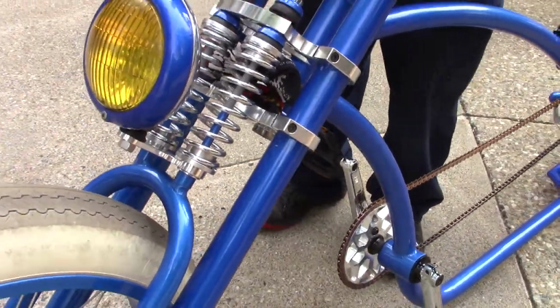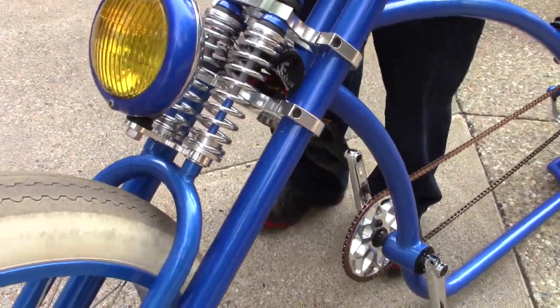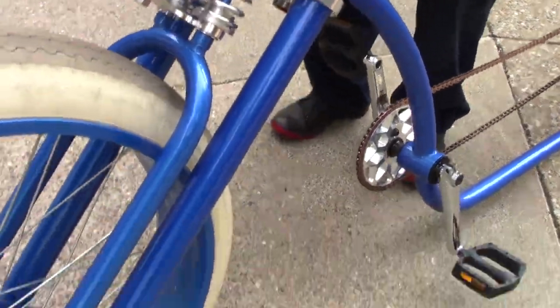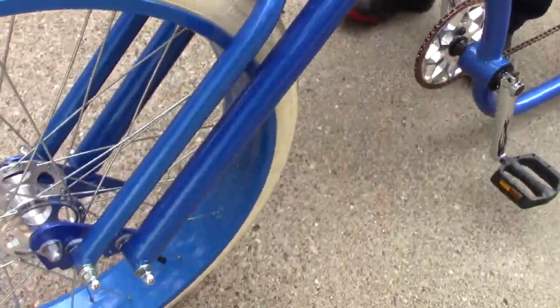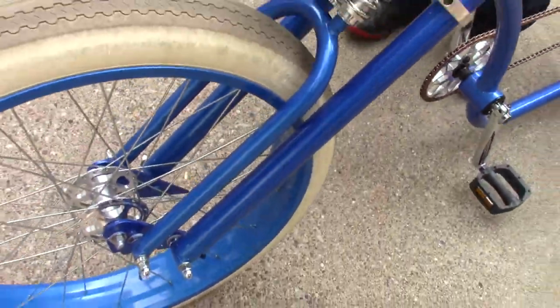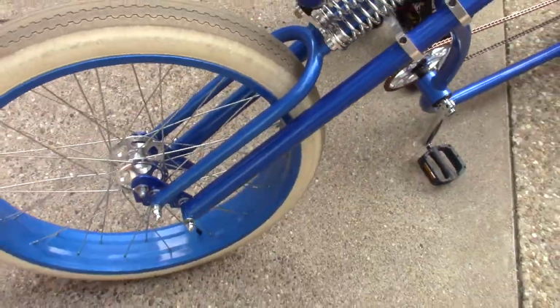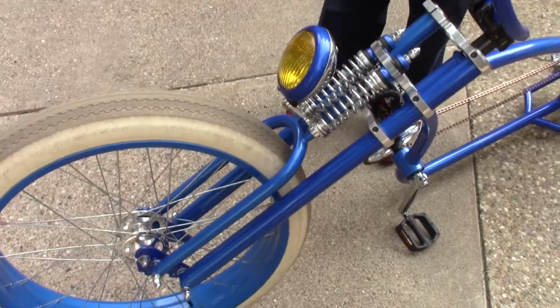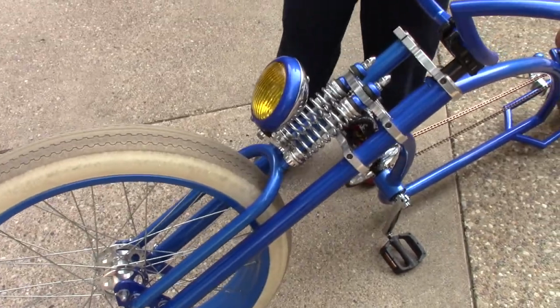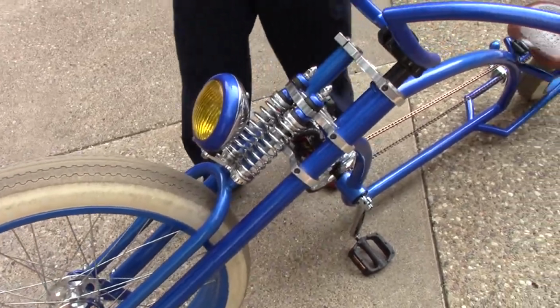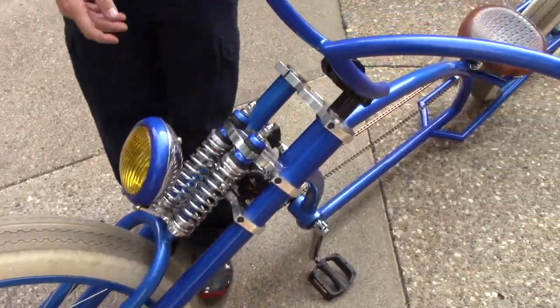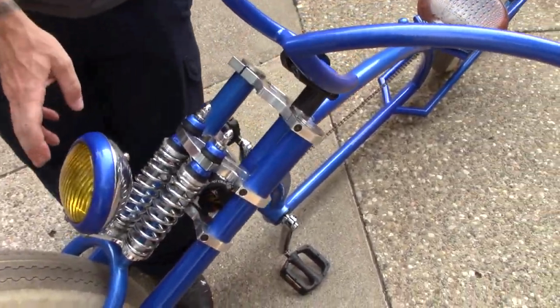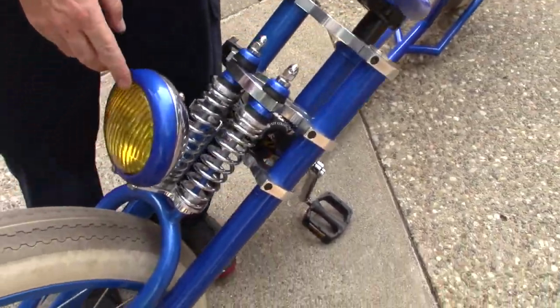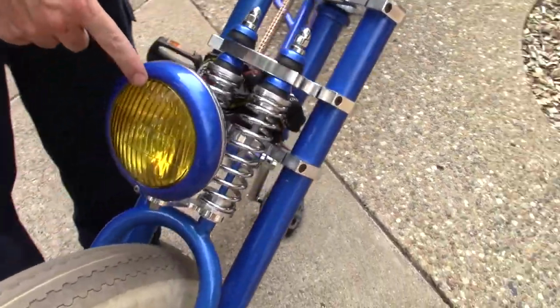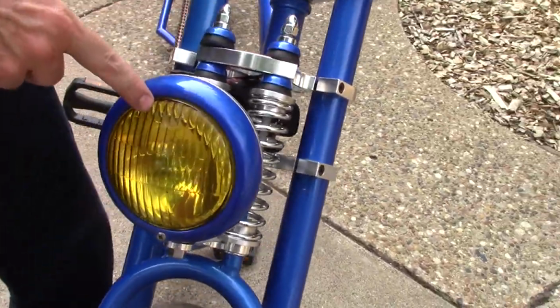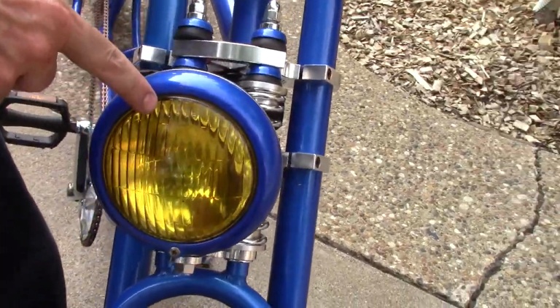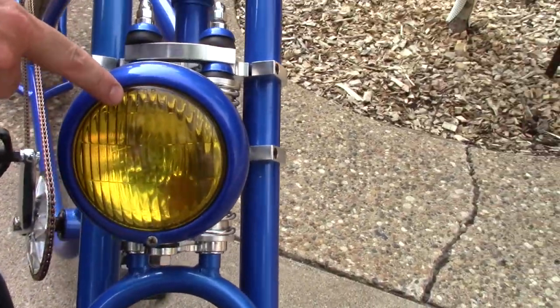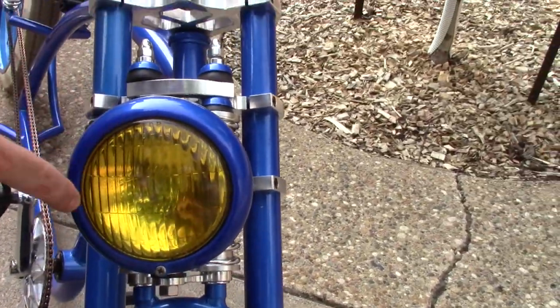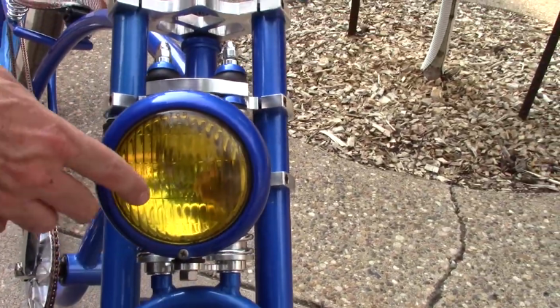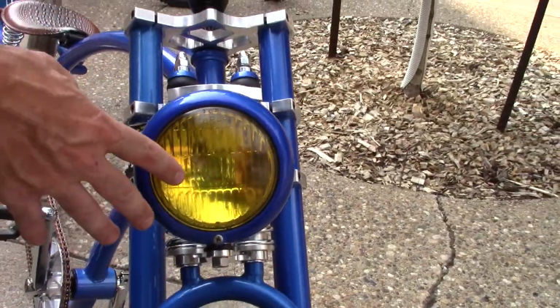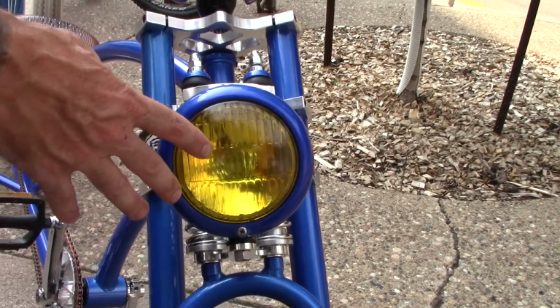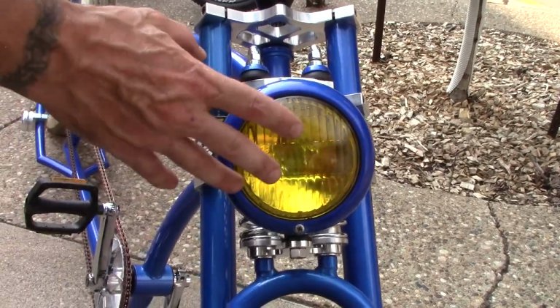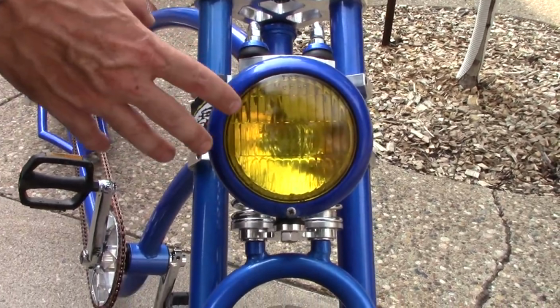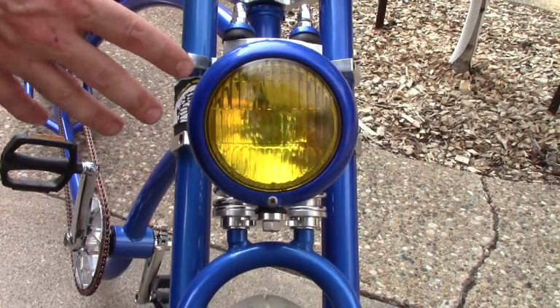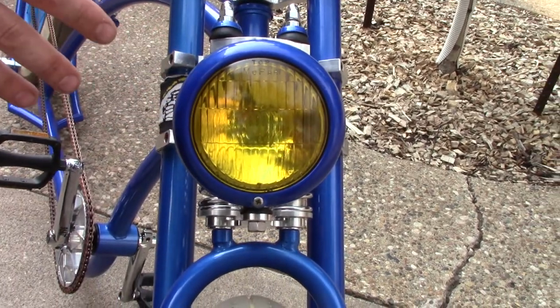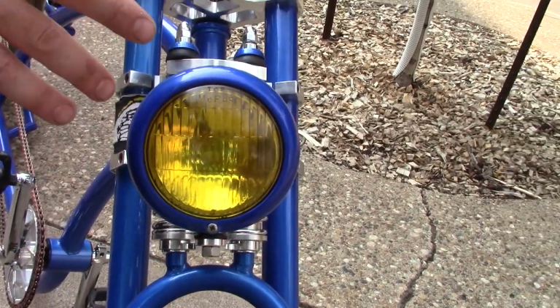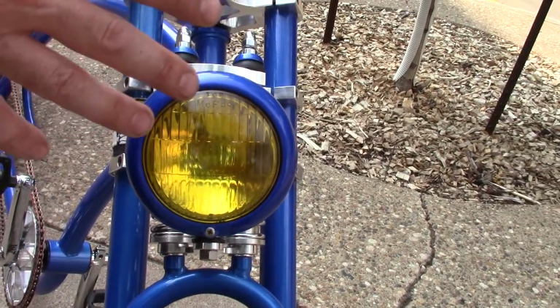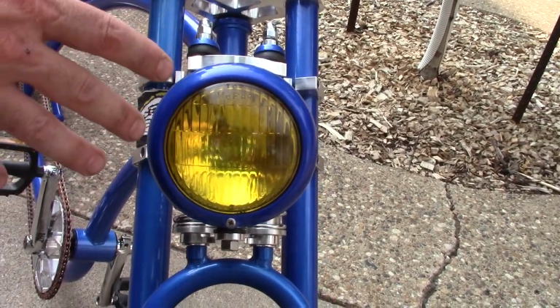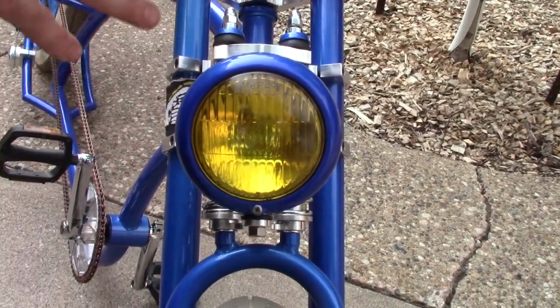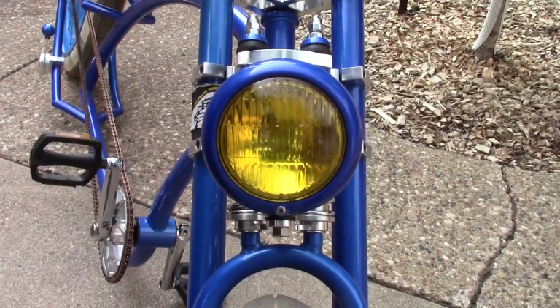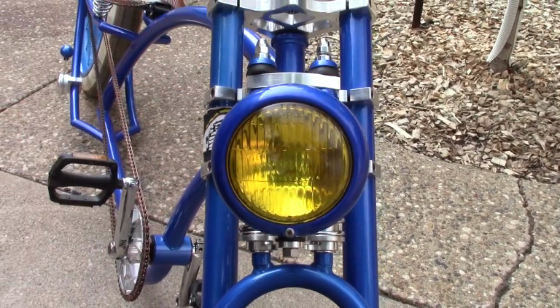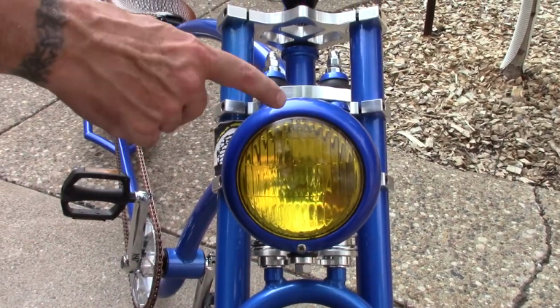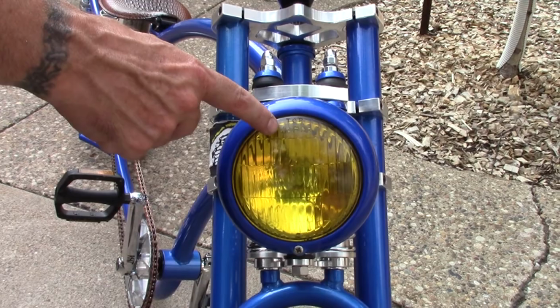This is an old headlight that I took out of an old Mopar car — it says Mopar right here. The only thing I can tell you about it is that on the inside it has a stamp that says April 1st, 1944, and it came off something that was Mopar.